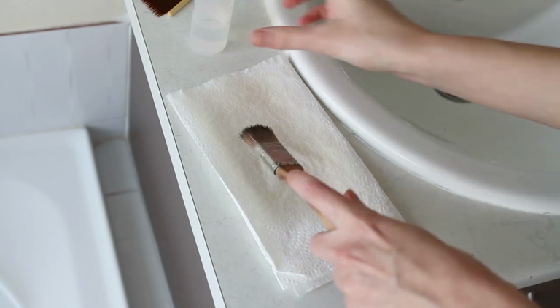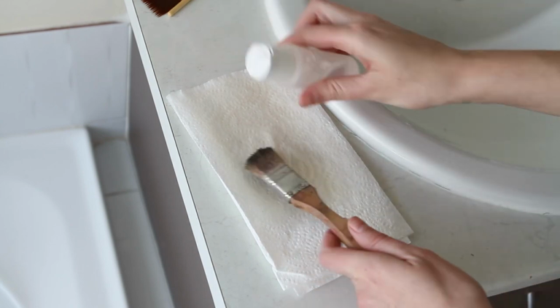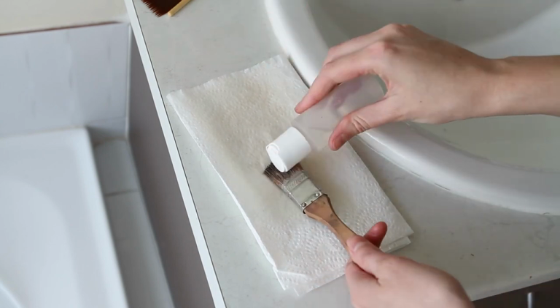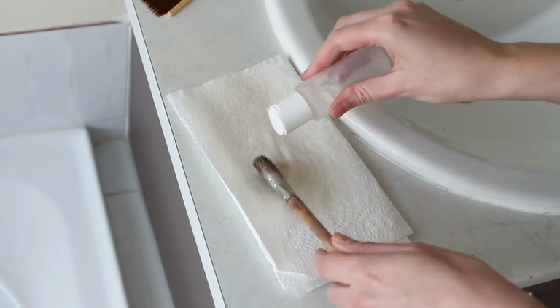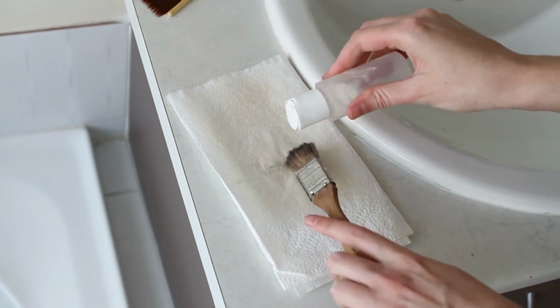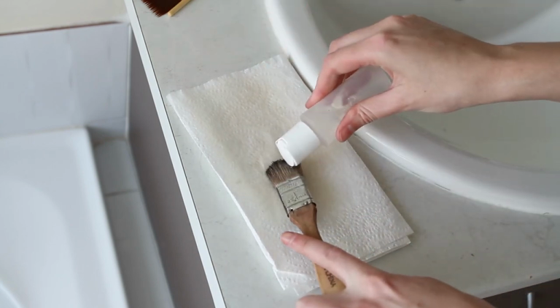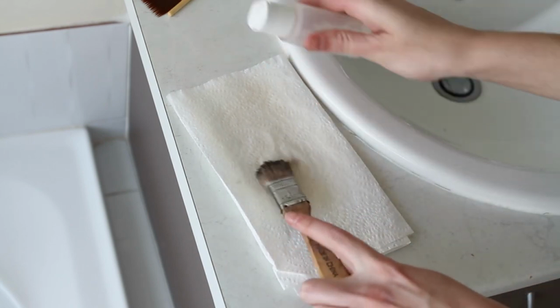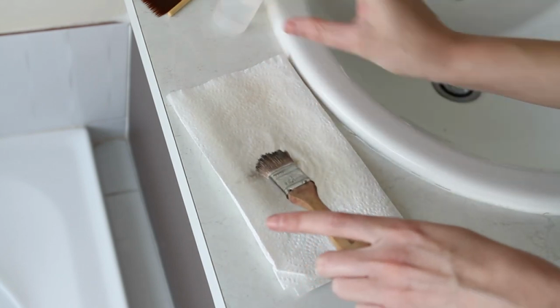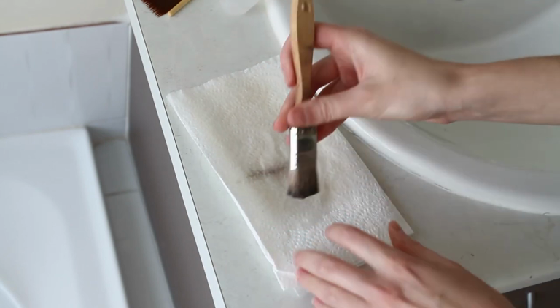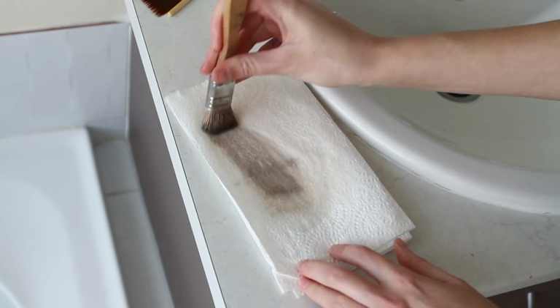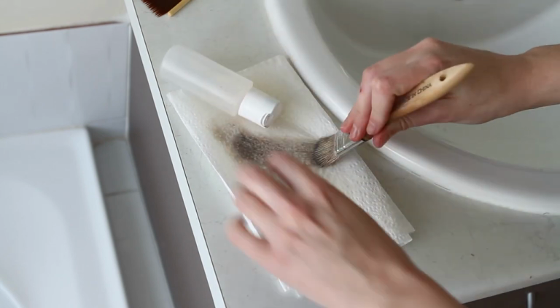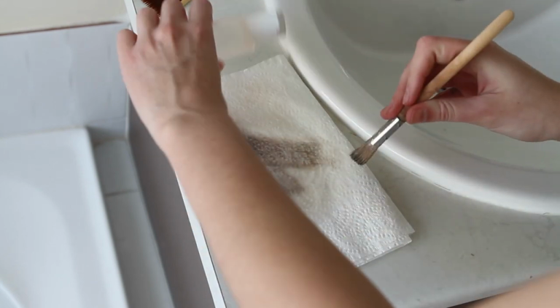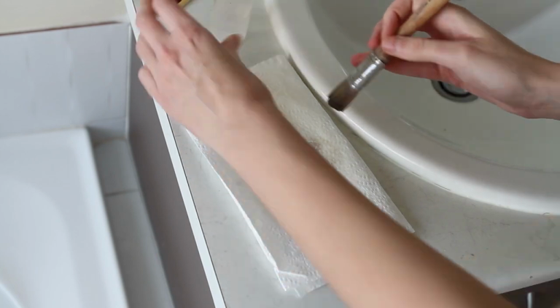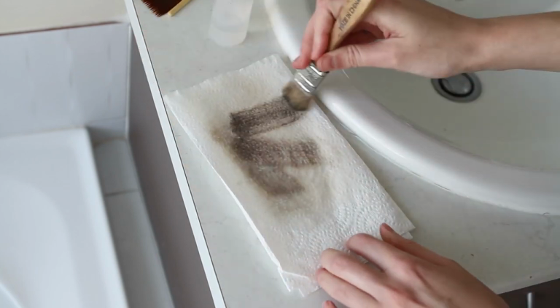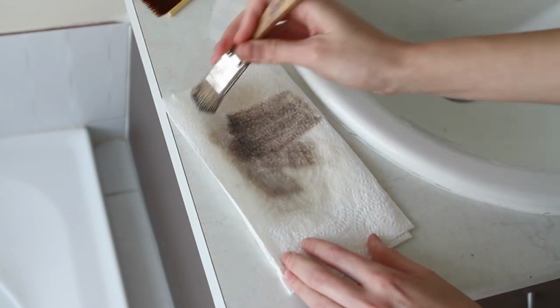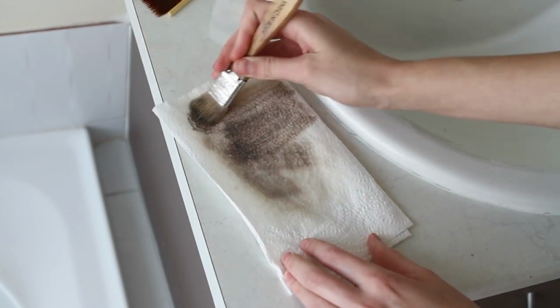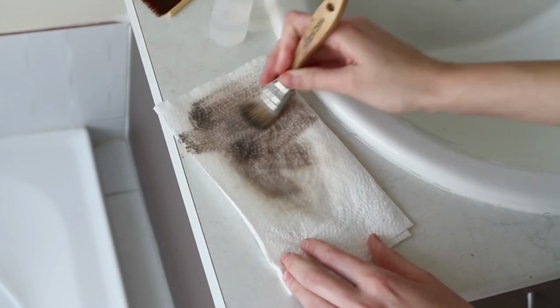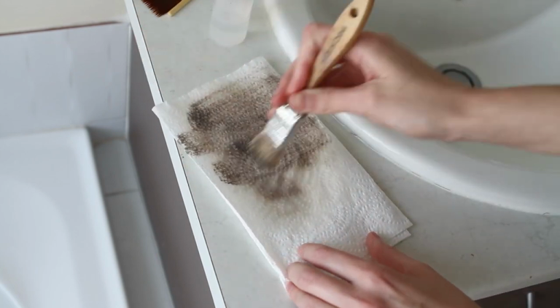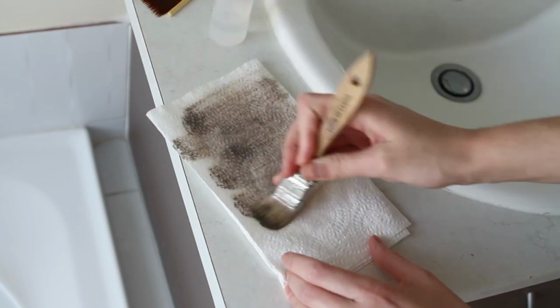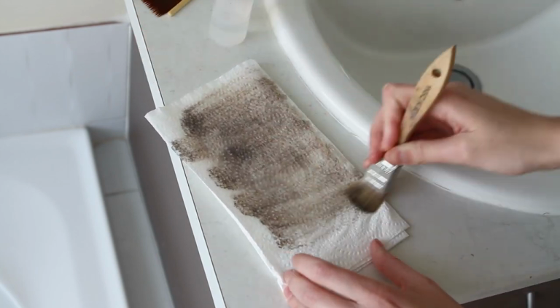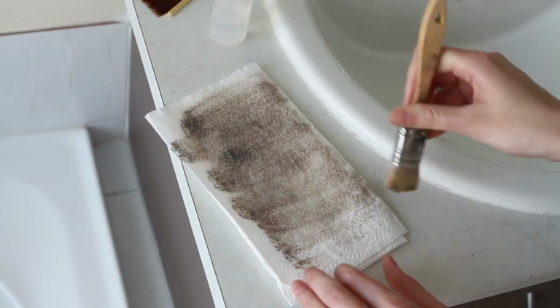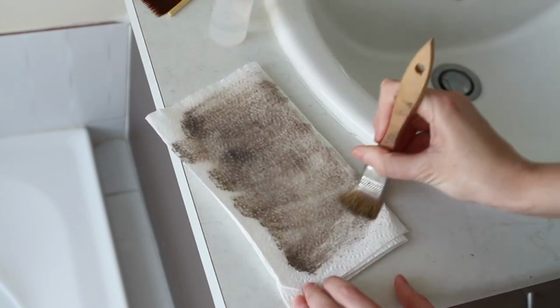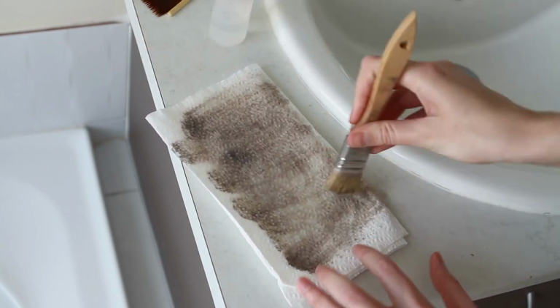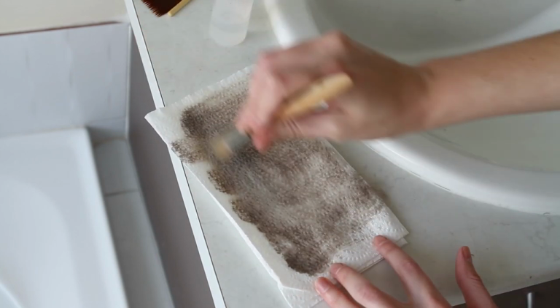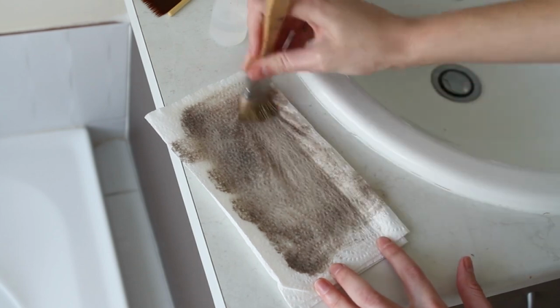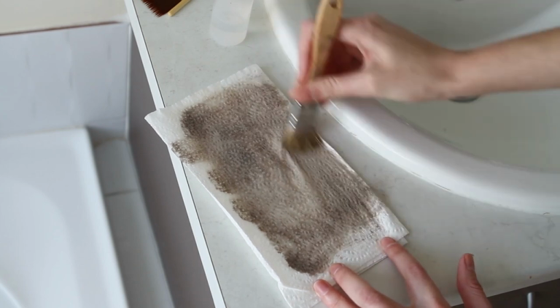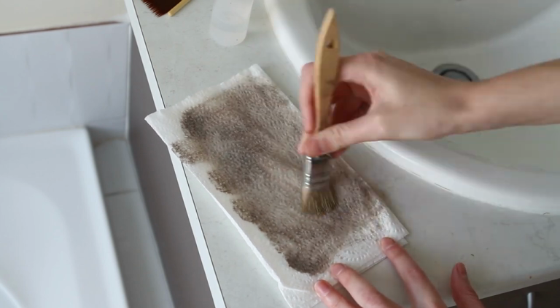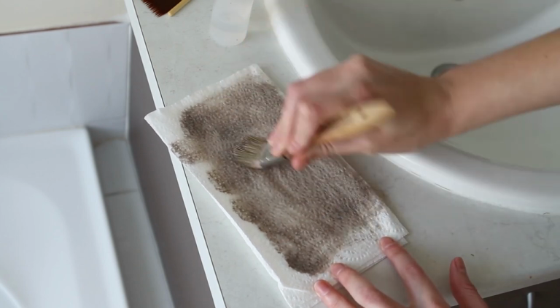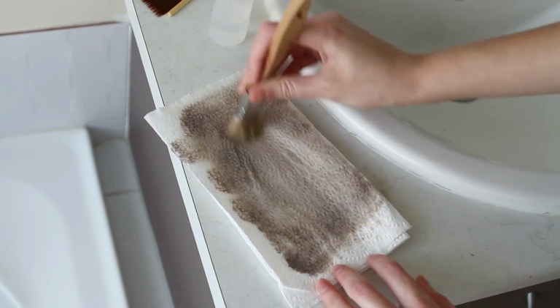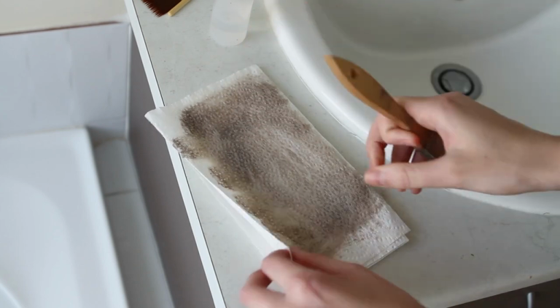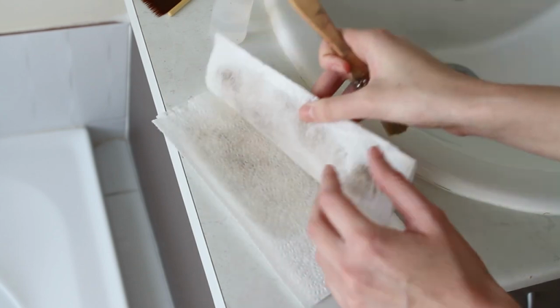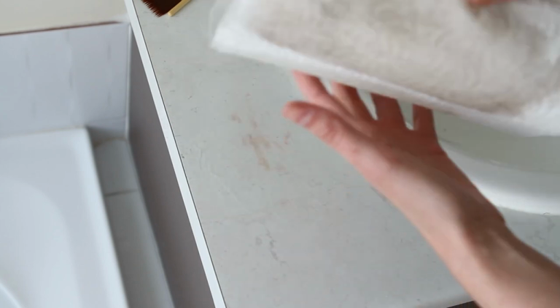This I think is a combination of some Skin Illustrator alcohol pigments combined with some charcoal powder, so a lot is coming up with this brush.